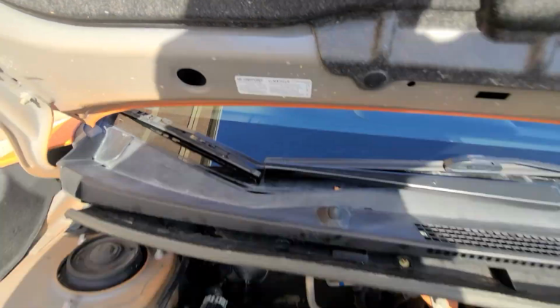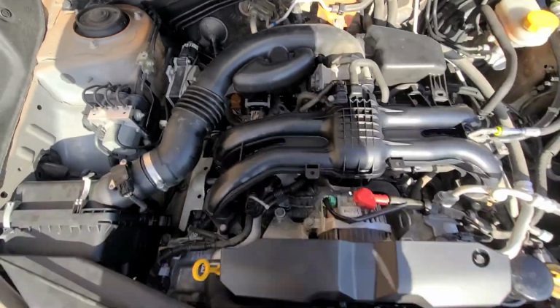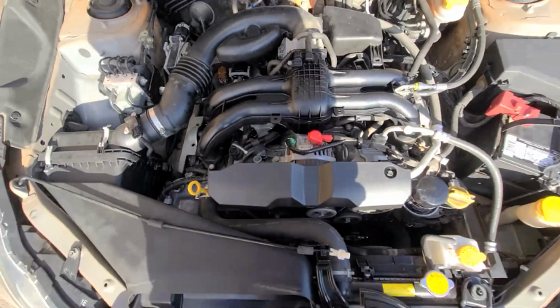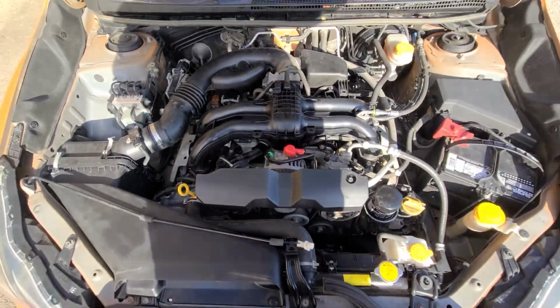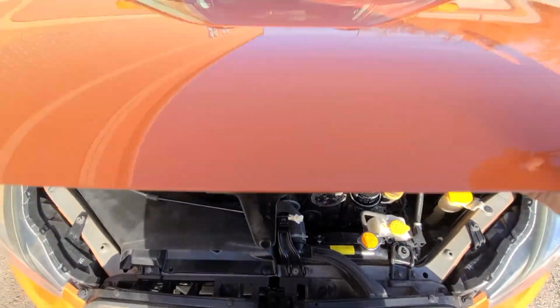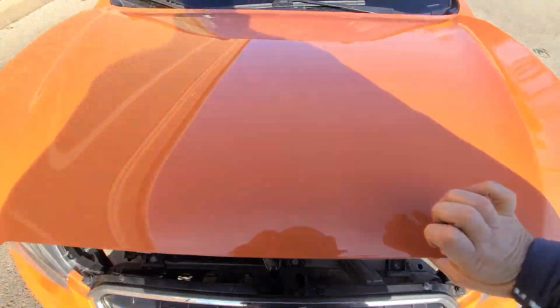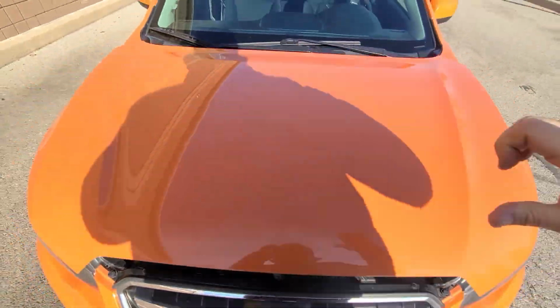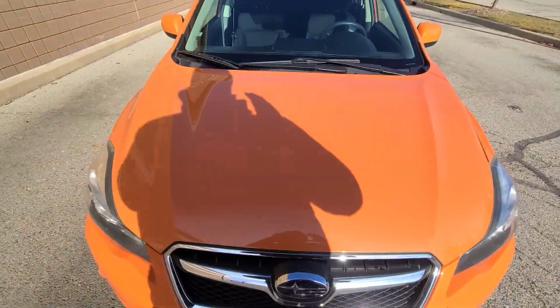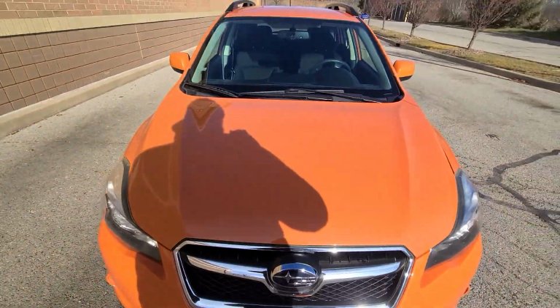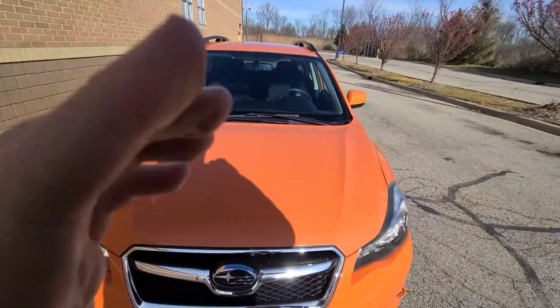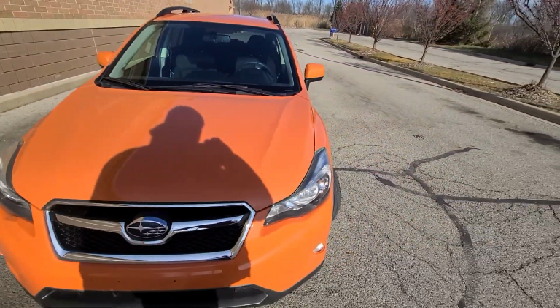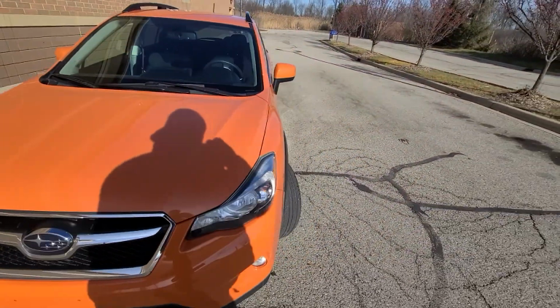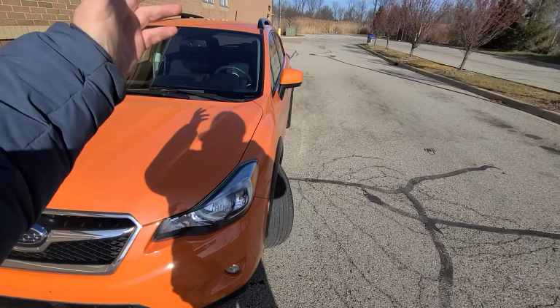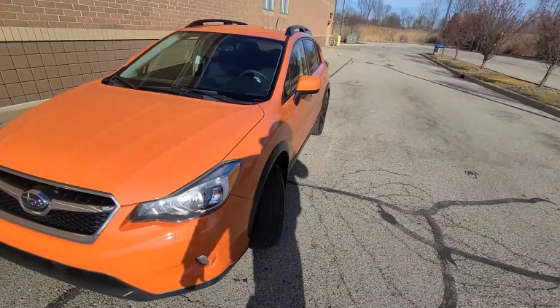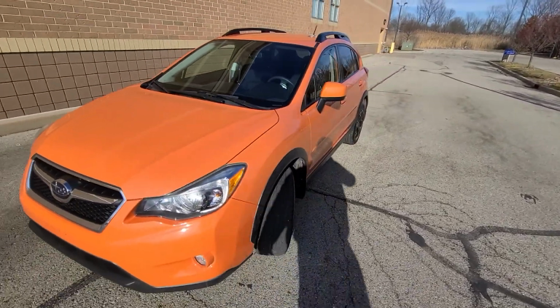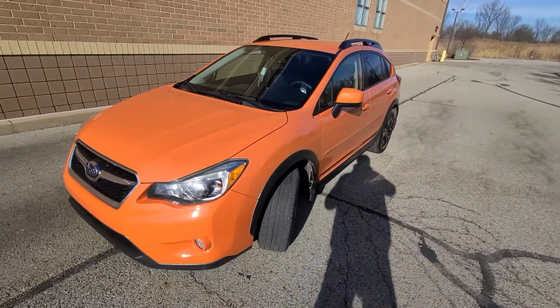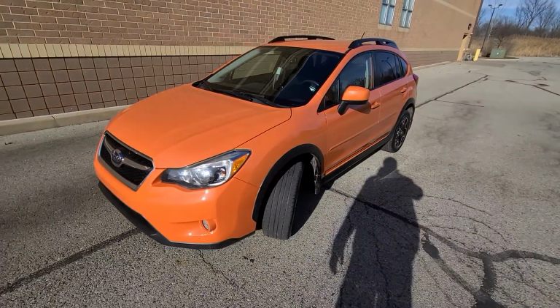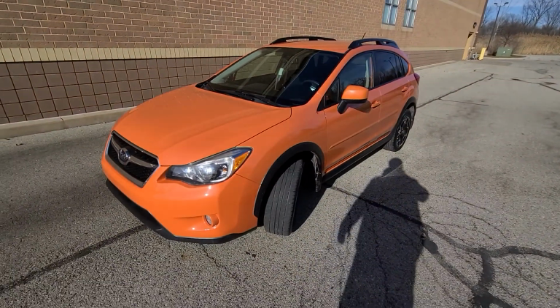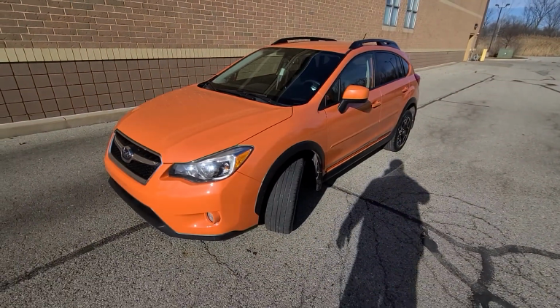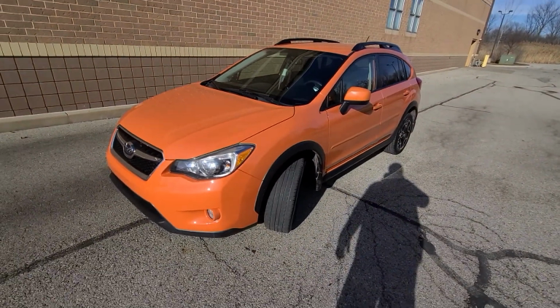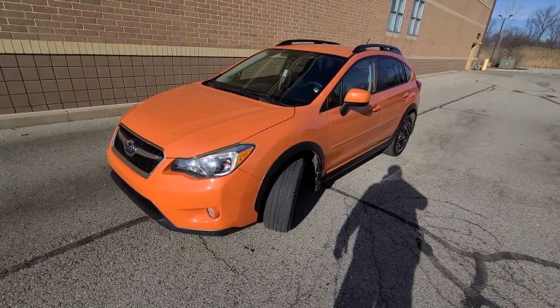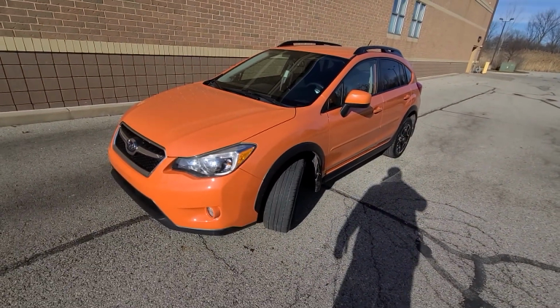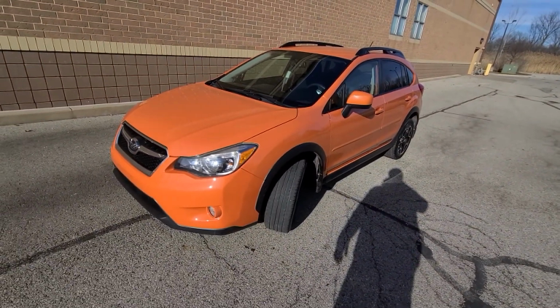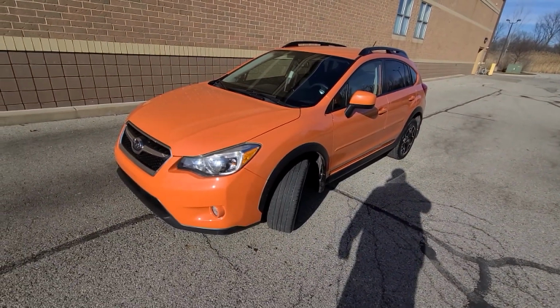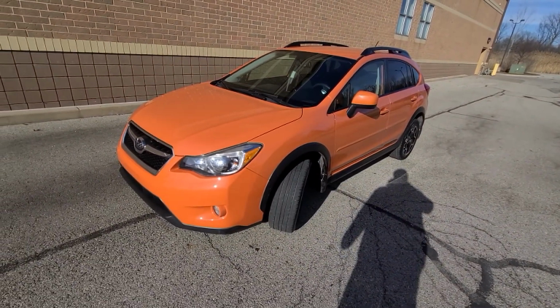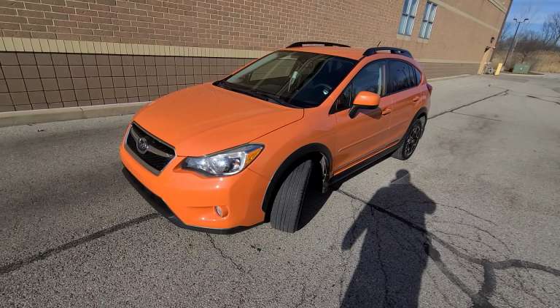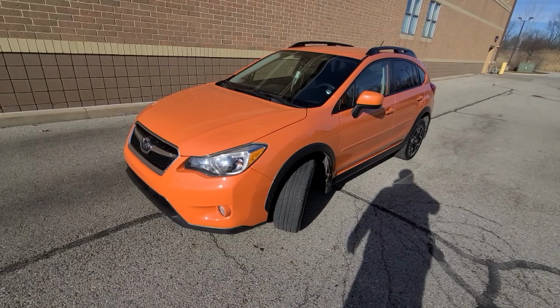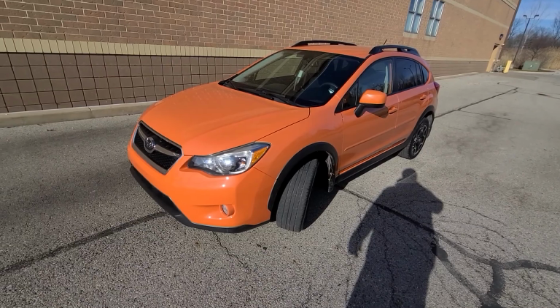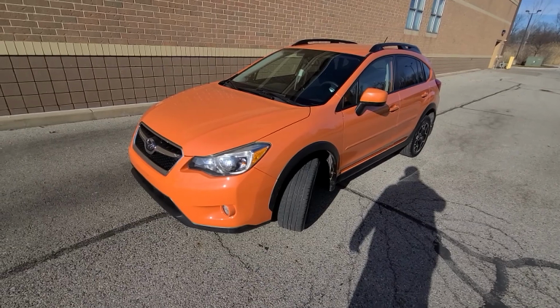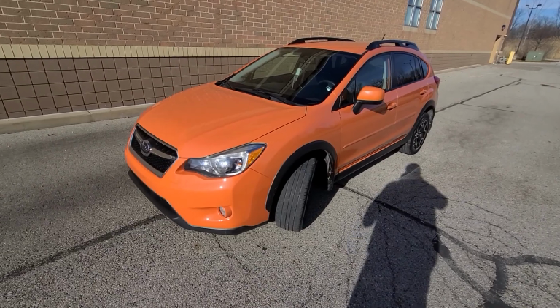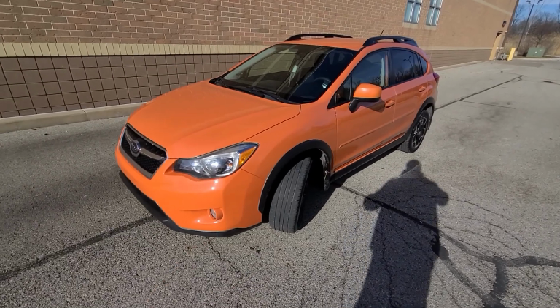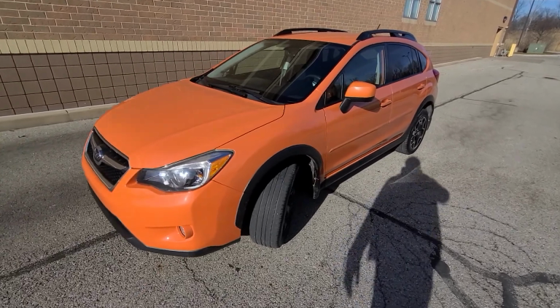All the stickers are there — I don't need the Carfax to tell me that; I do this for a living. Nonetheless, the Carfax is in the ad so you can see it for yourself. It has by-the-book maintenance records and all that other stuff.